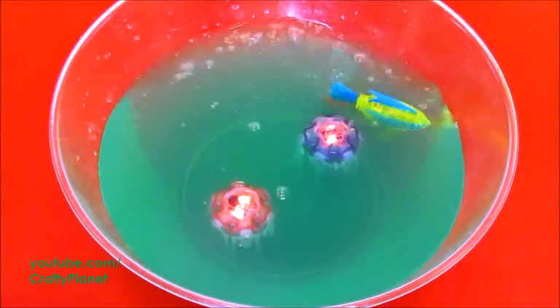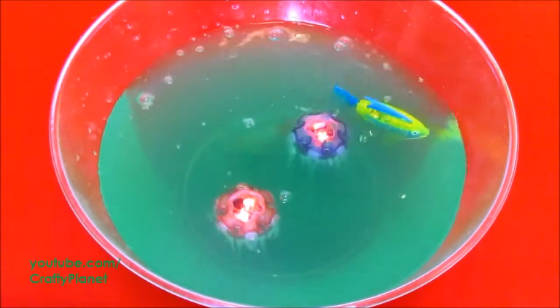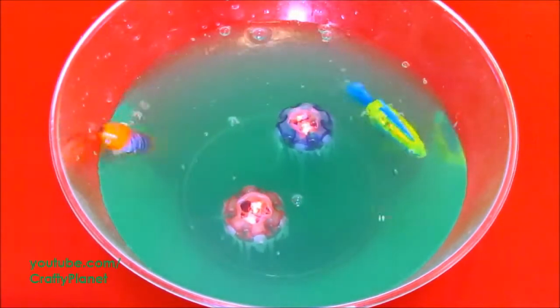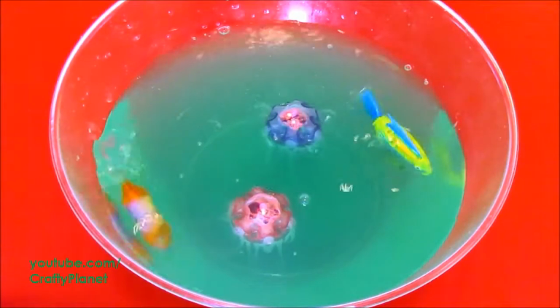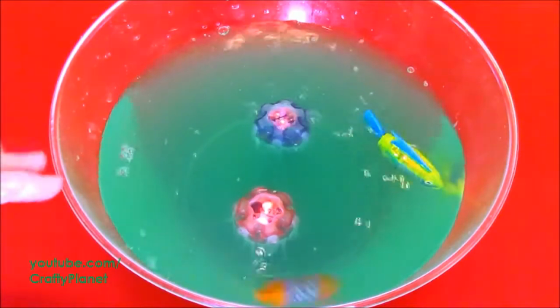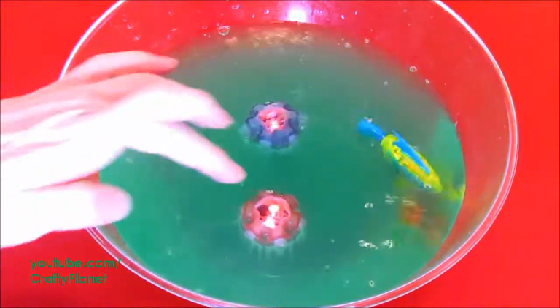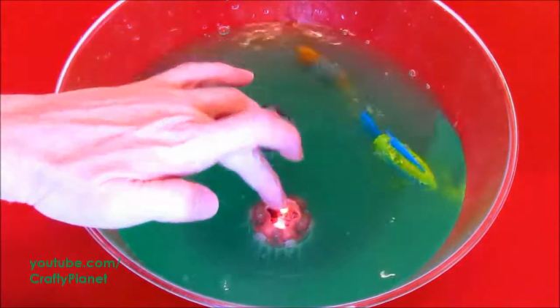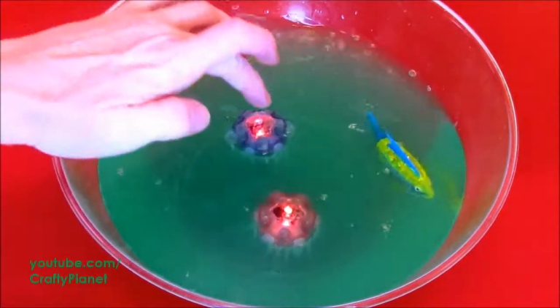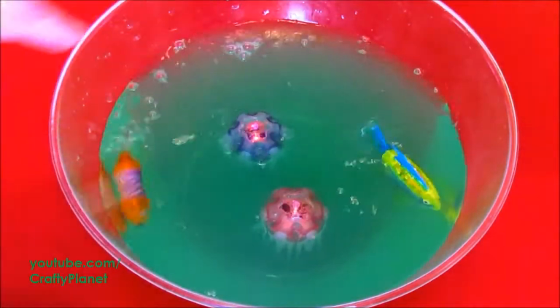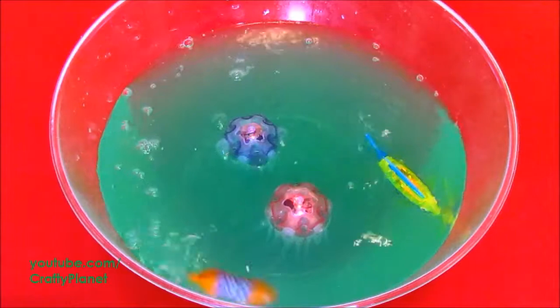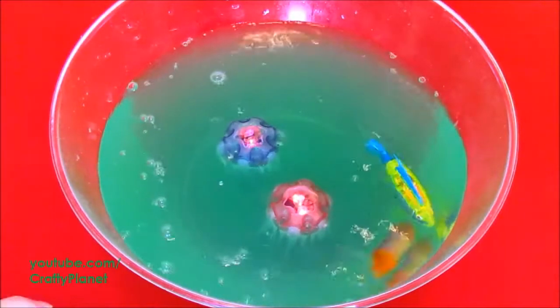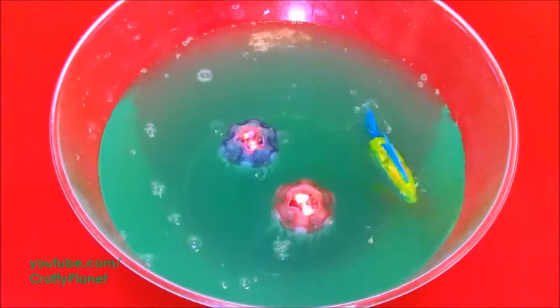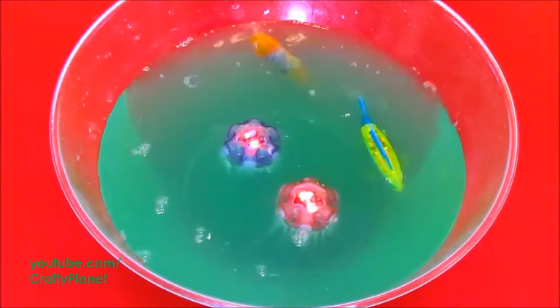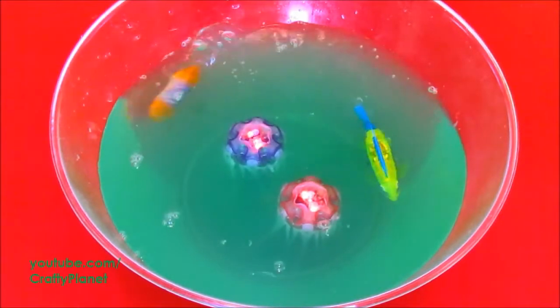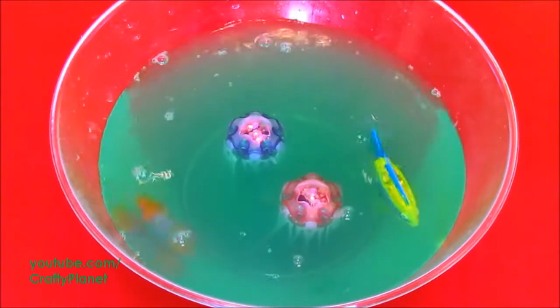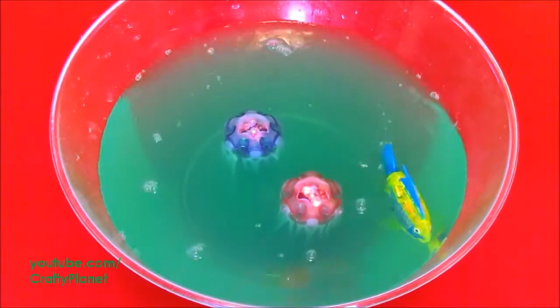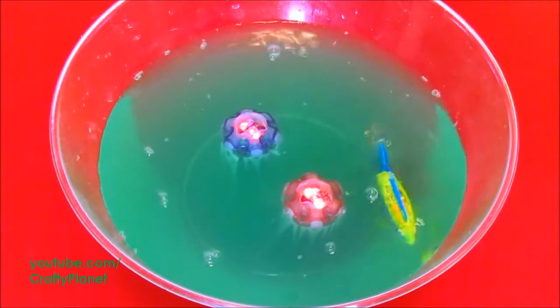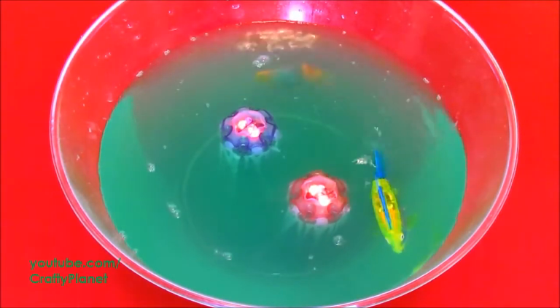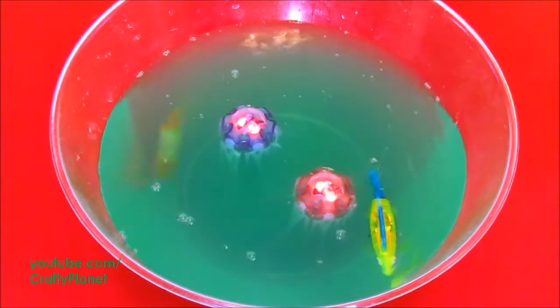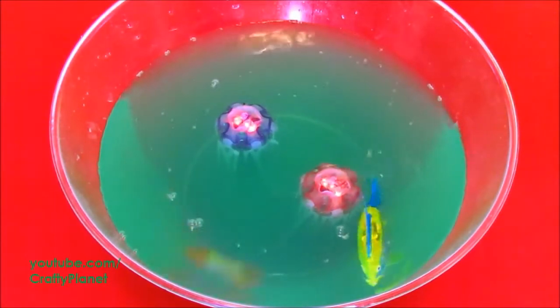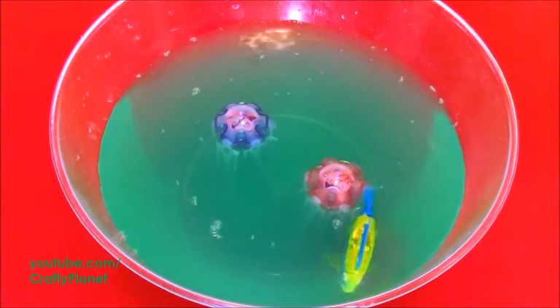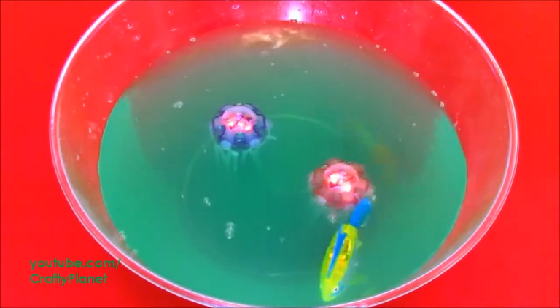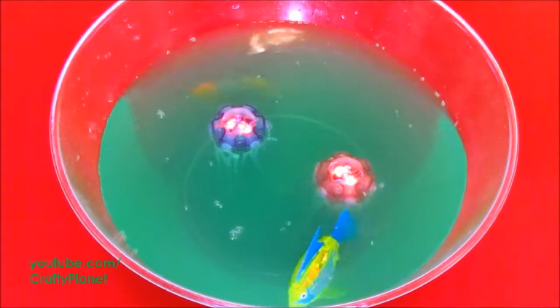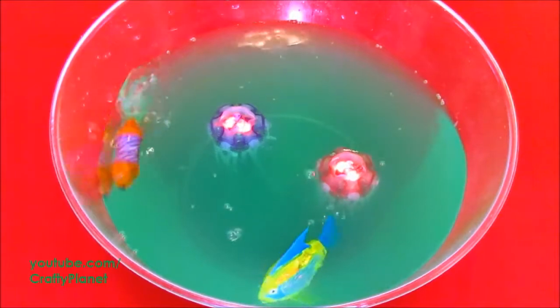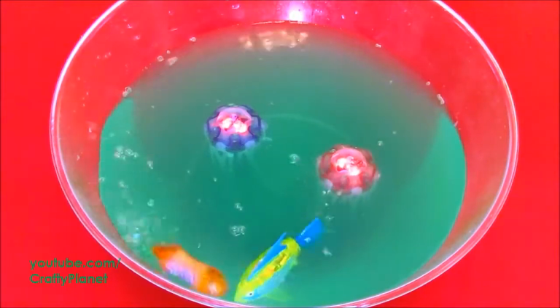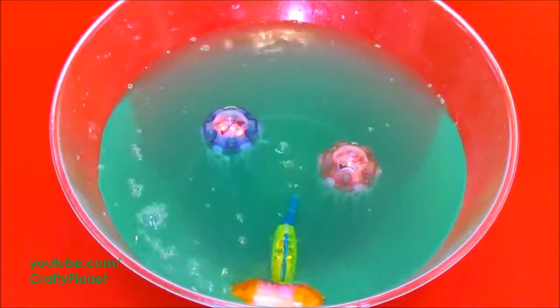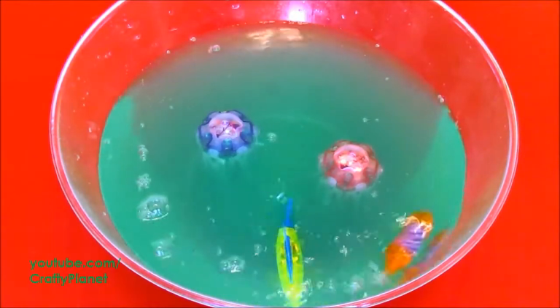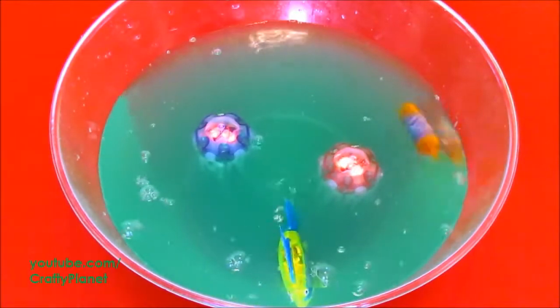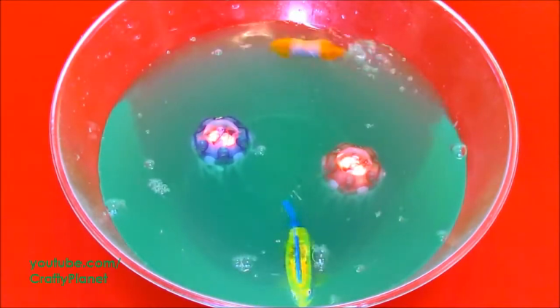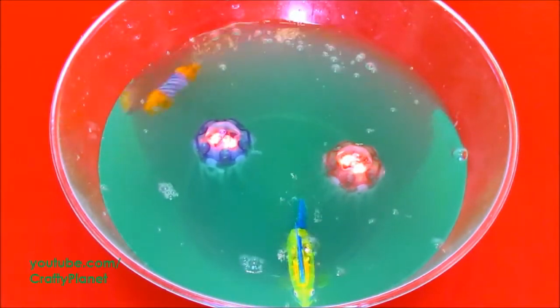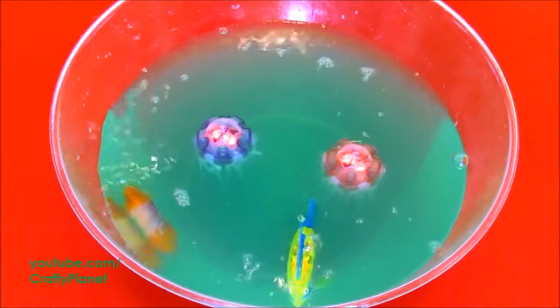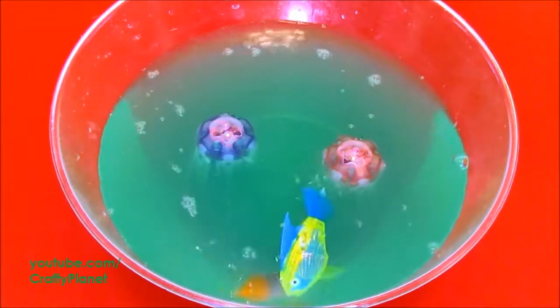Remember last time the wahoo got tangled in the jellyfish tentacle, so we'll have to be careful of that. Oh cool, he's going to the surface and stuff. There's the wahoo — boom! Nothing stops the wahoo.